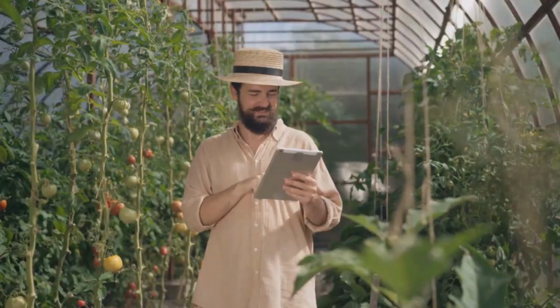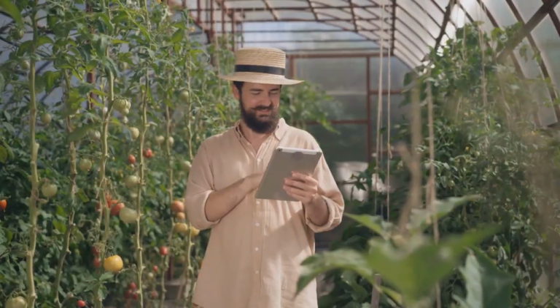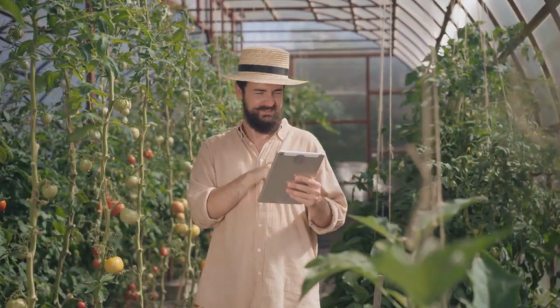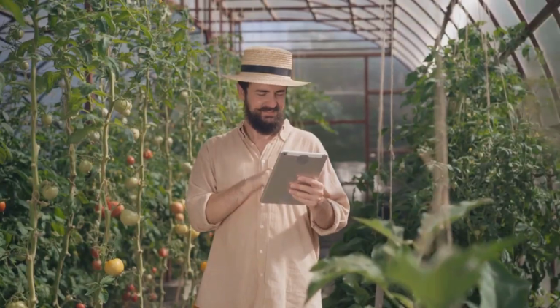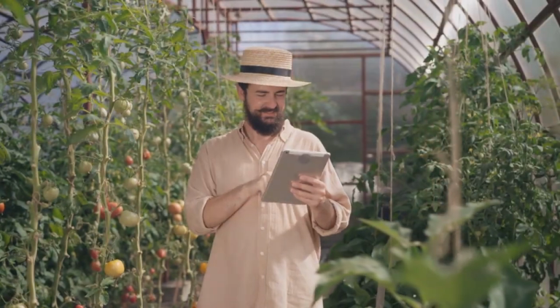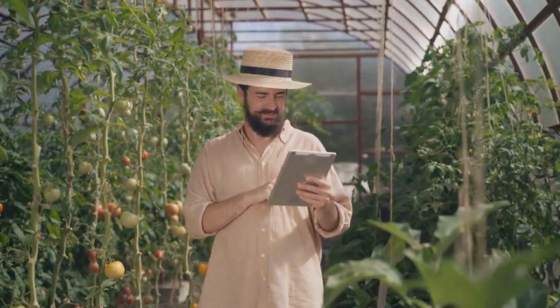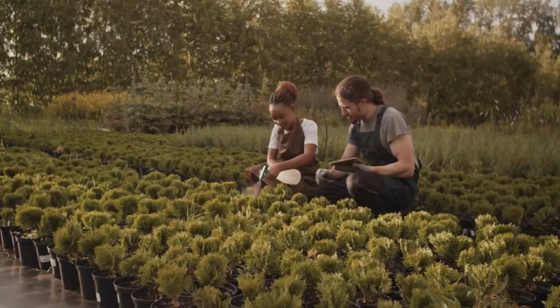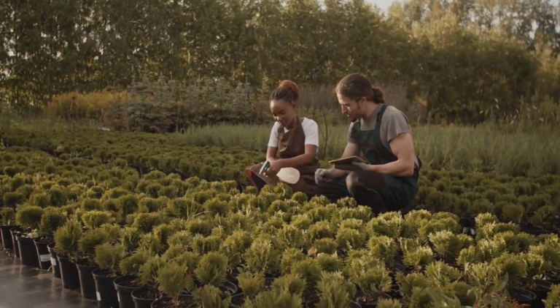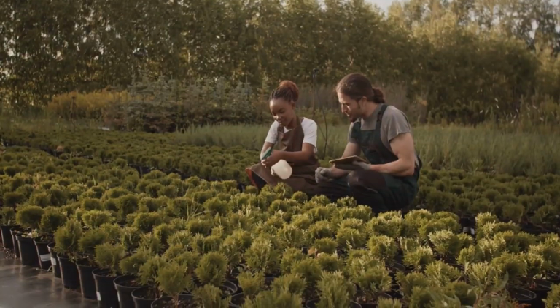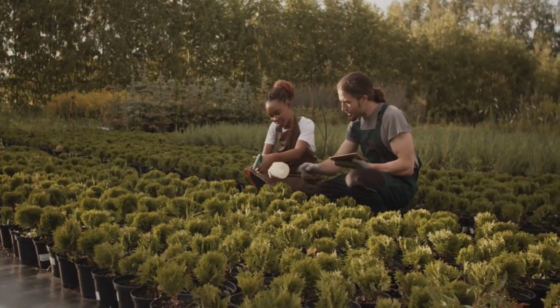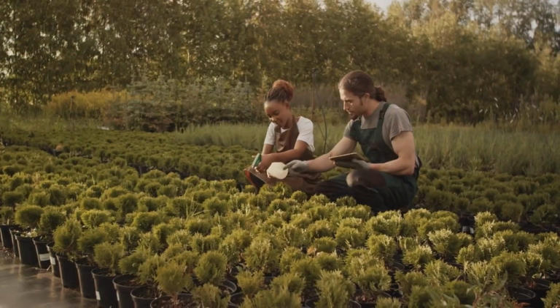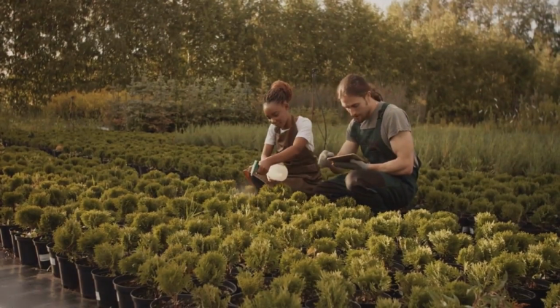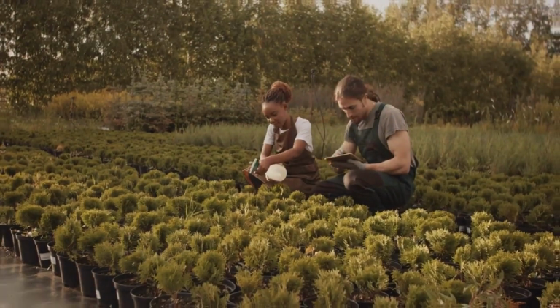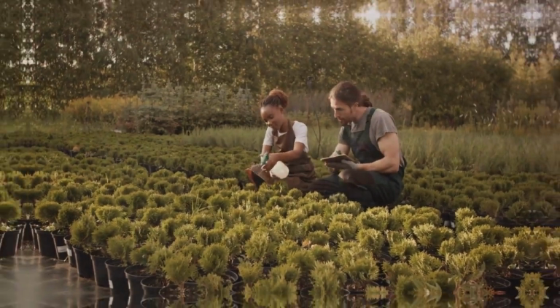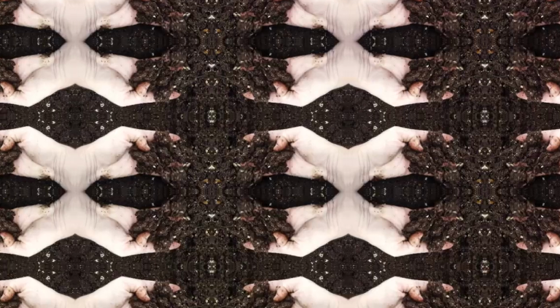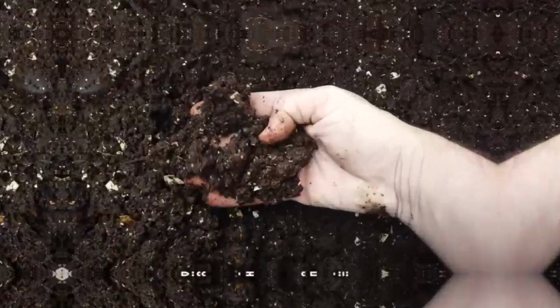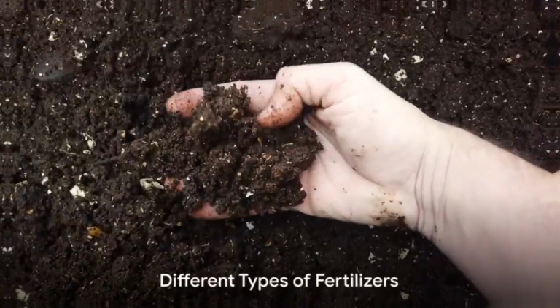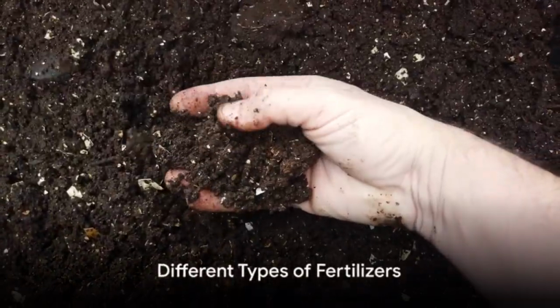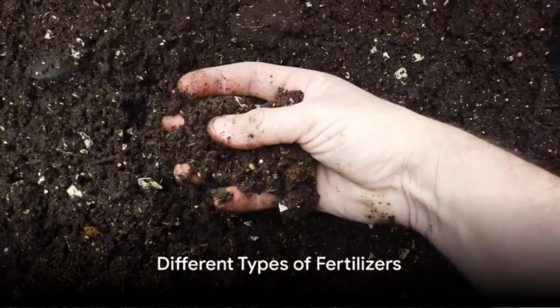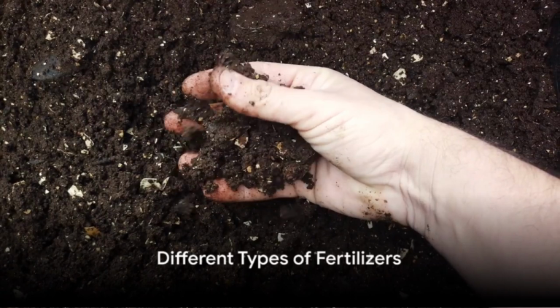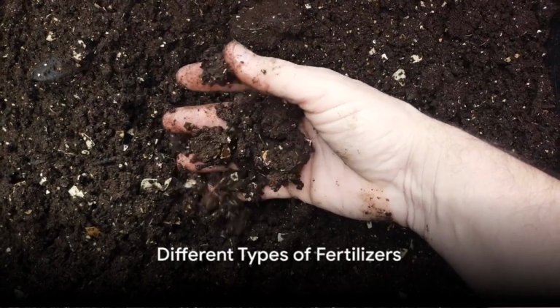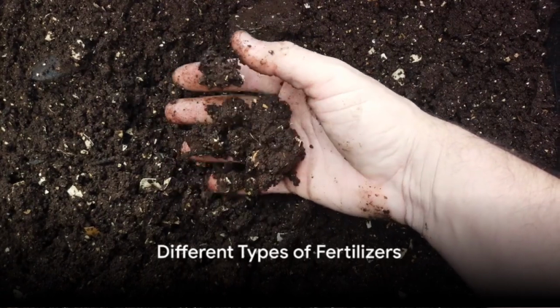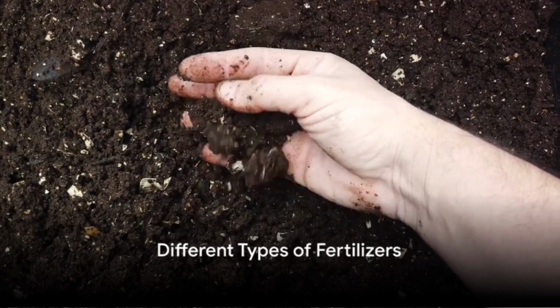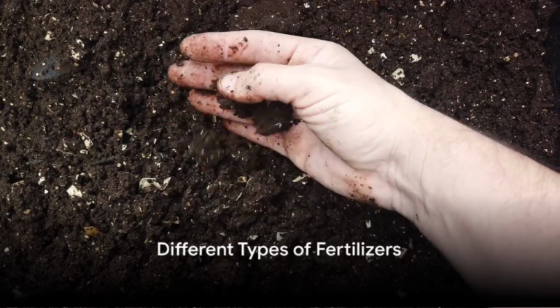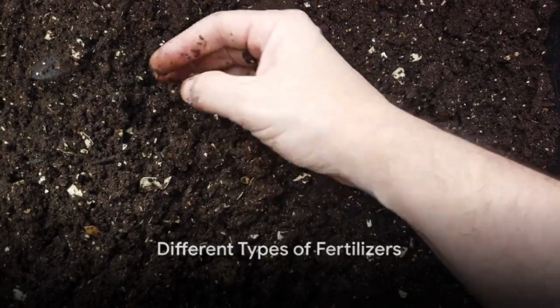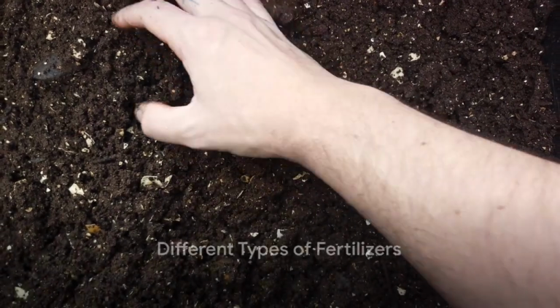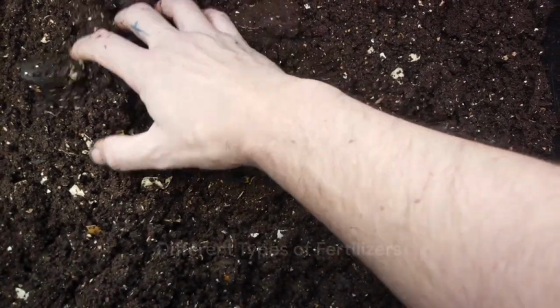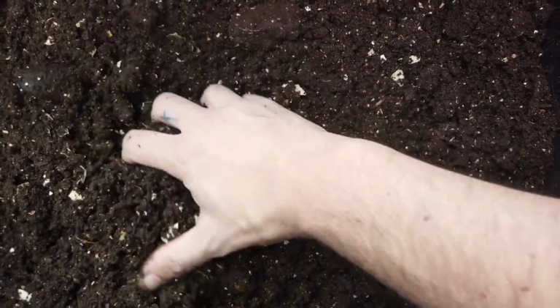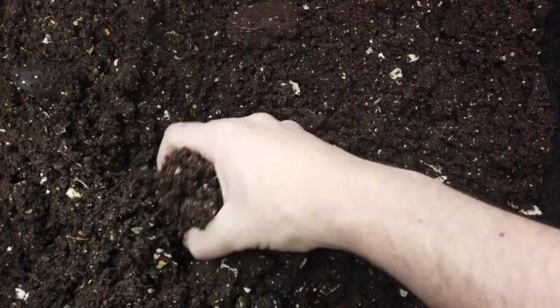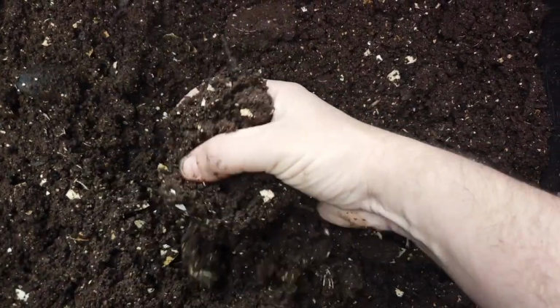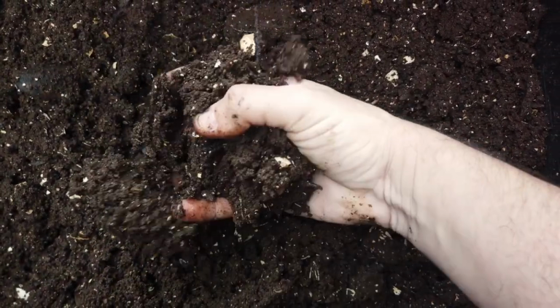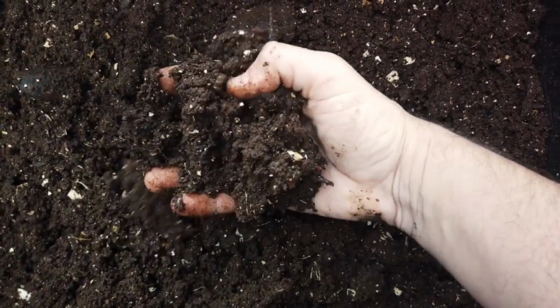Fertilizers are indeed crucial. But did you know that there are different types? Not all fertilizers are created equal. There are different types, each with its unique benefits.